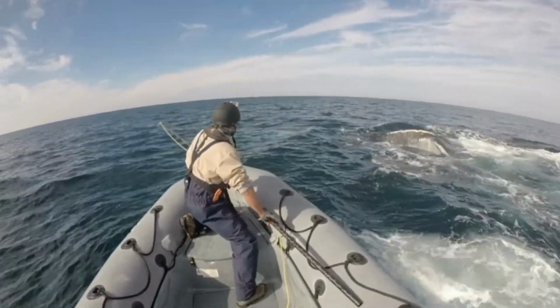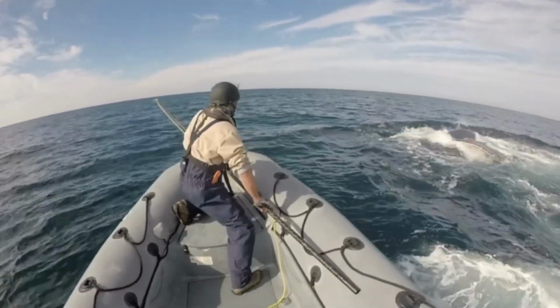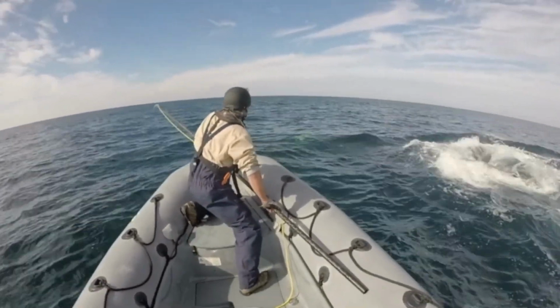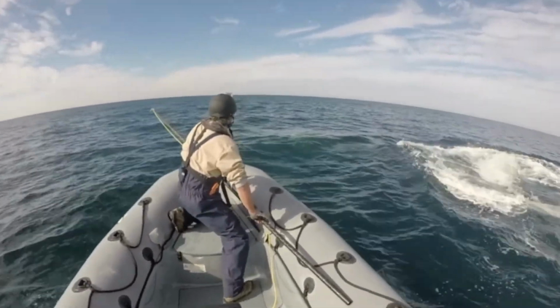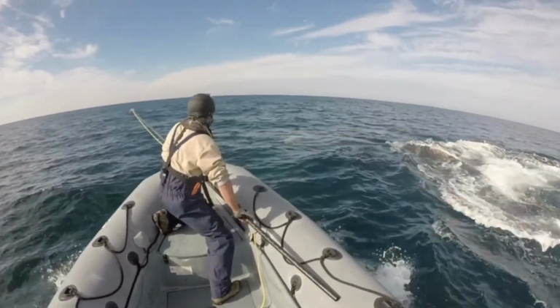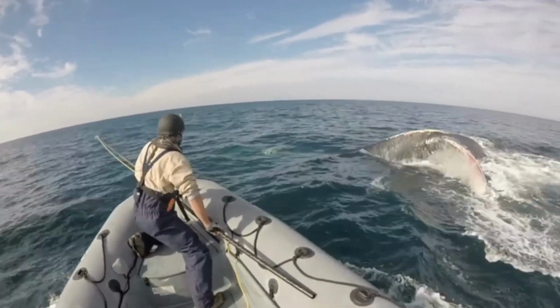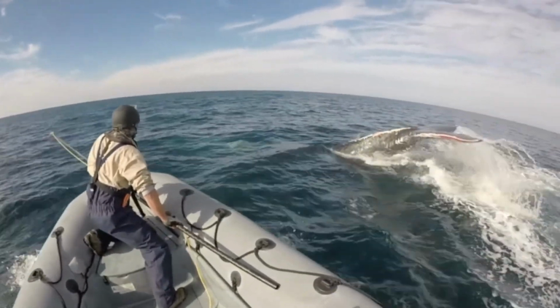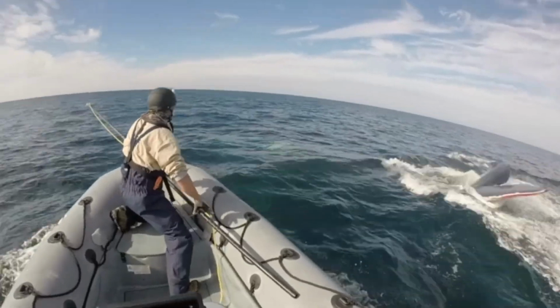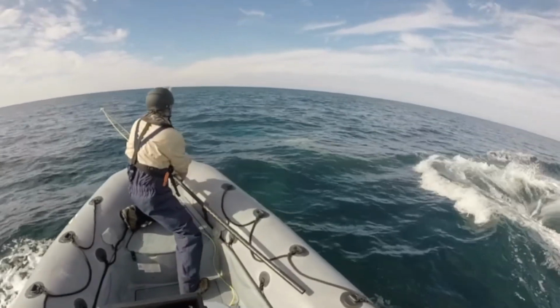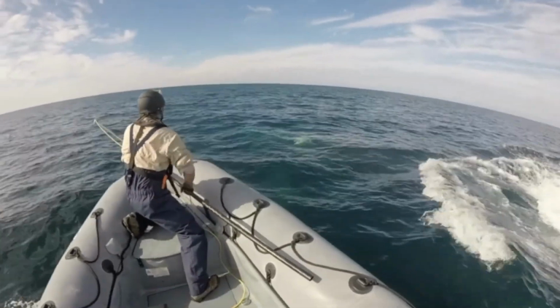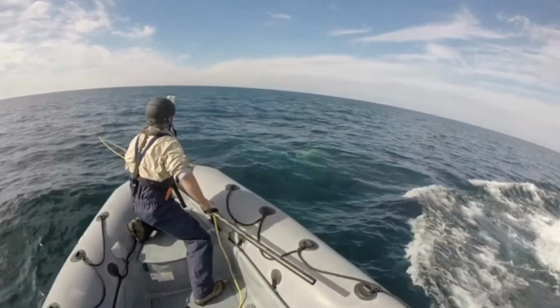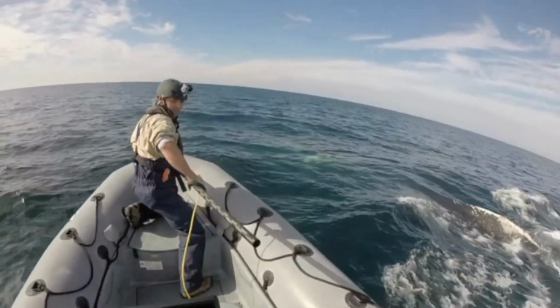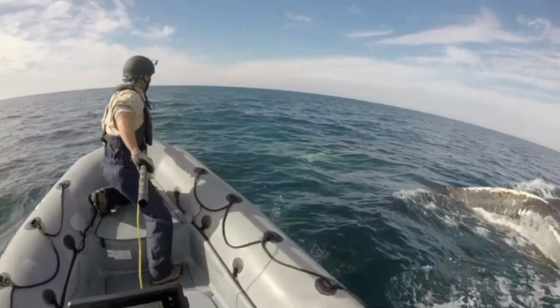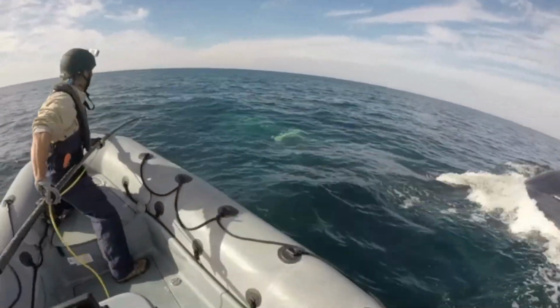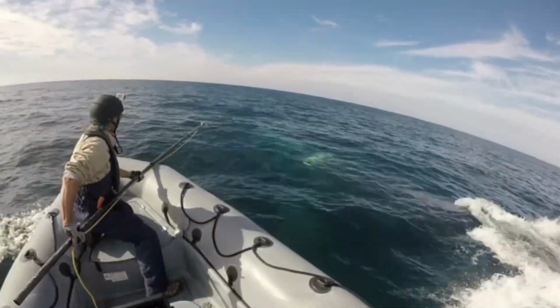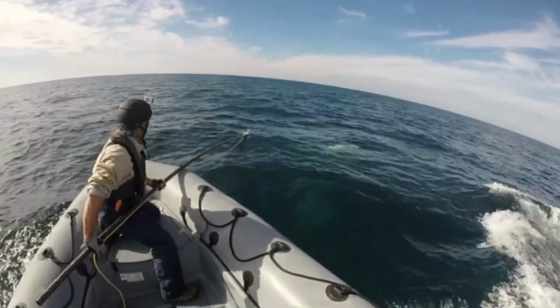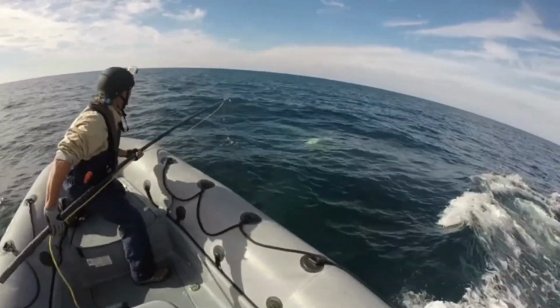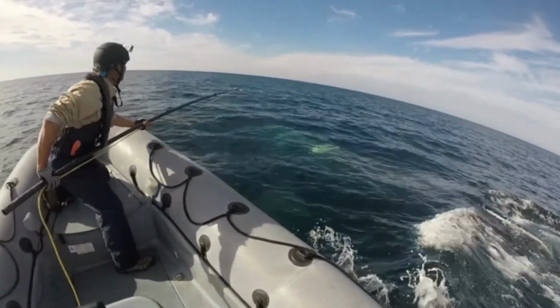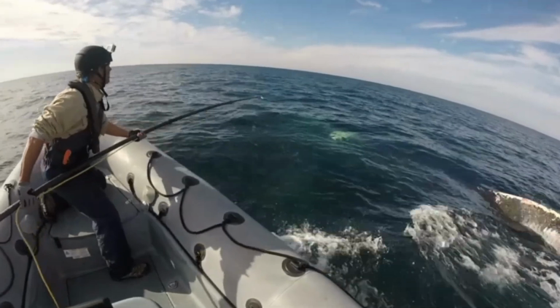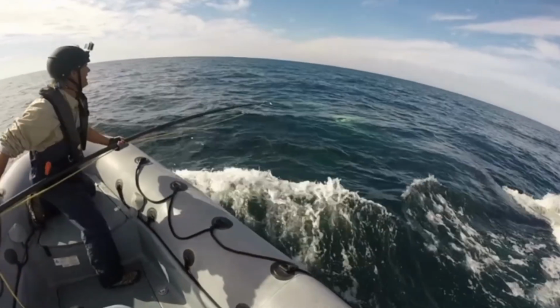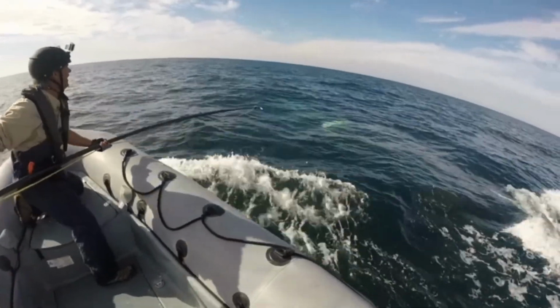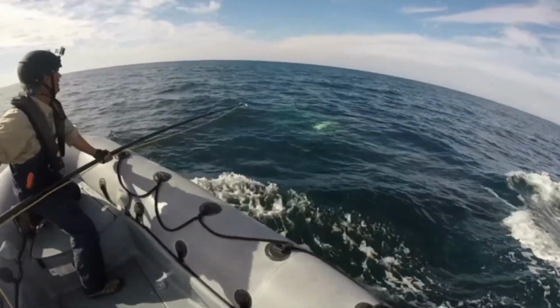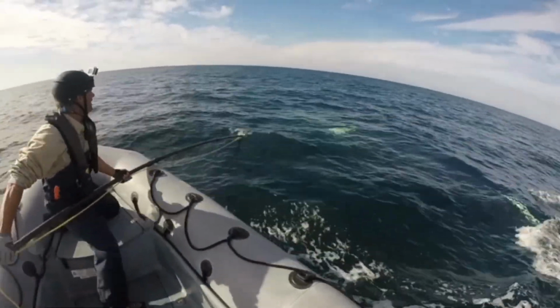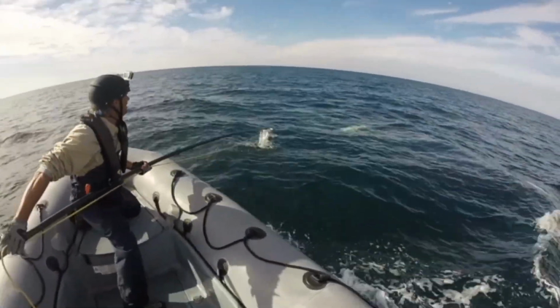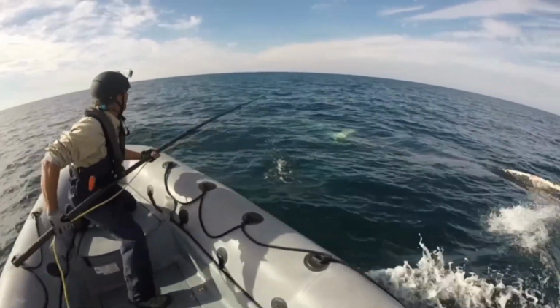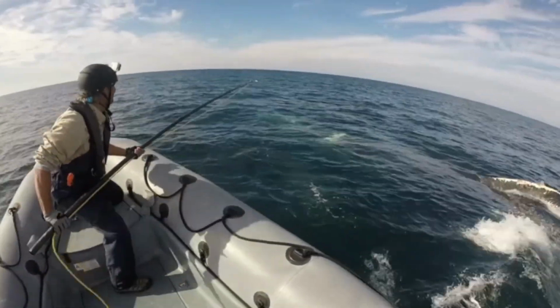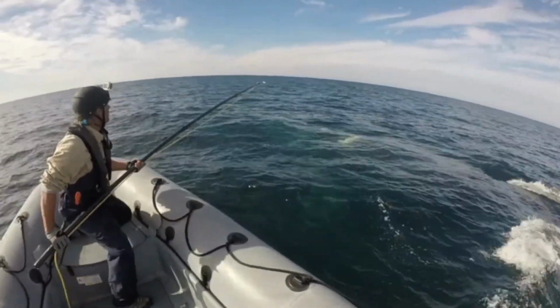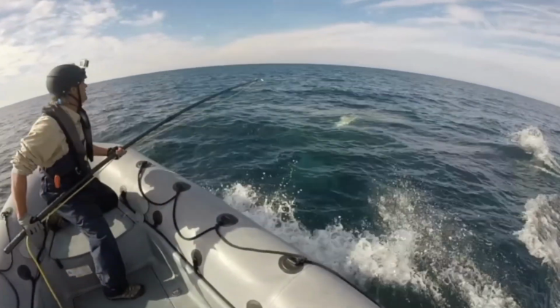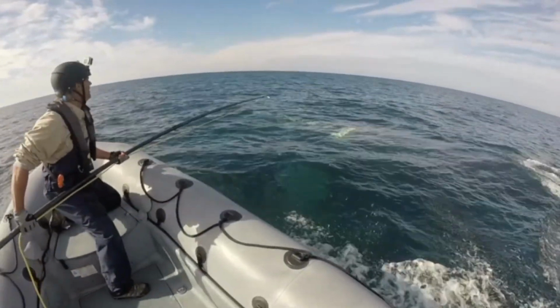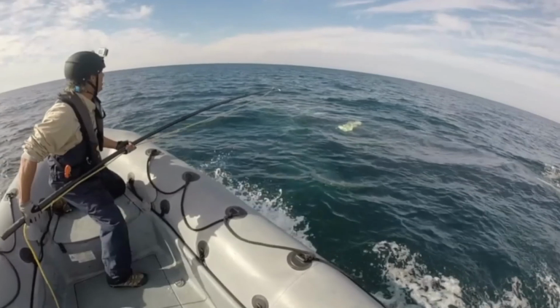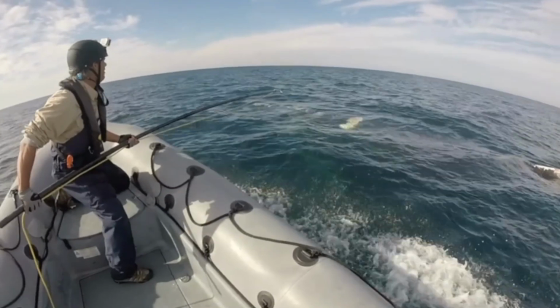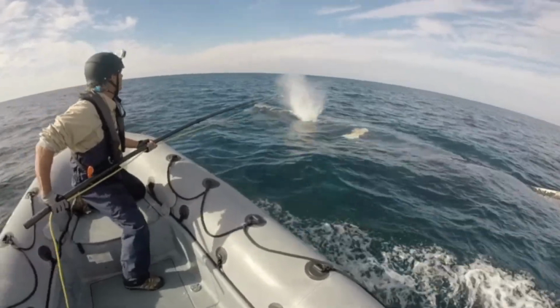Okay, back to the right side, Tom. Keep going, keep going. See if I can get a left head here. Keep going, get on. I'll go across the top, baby. Go, go, go, go, go, go.